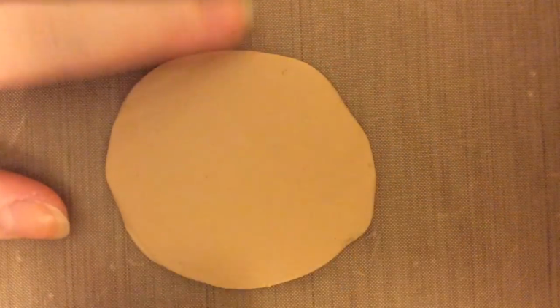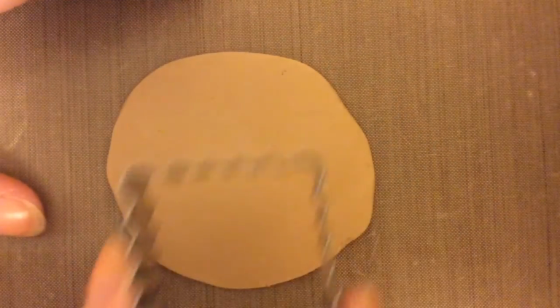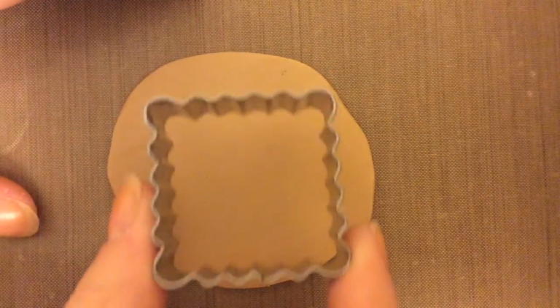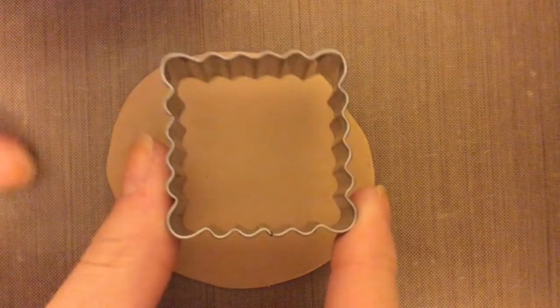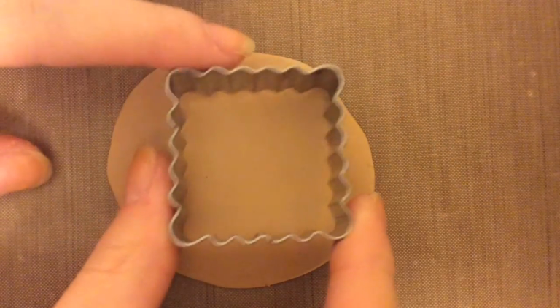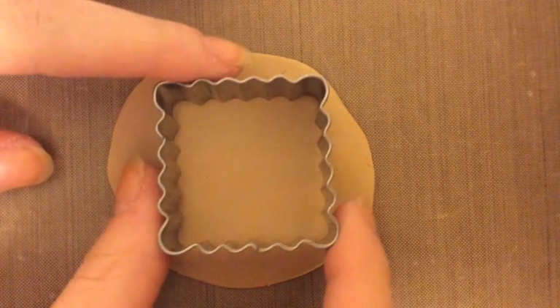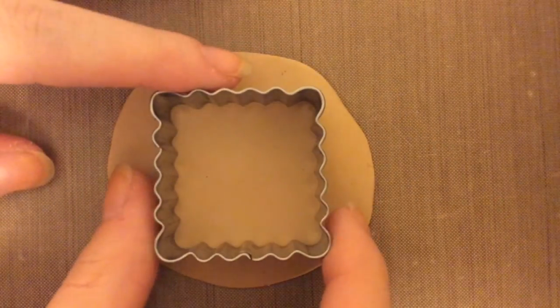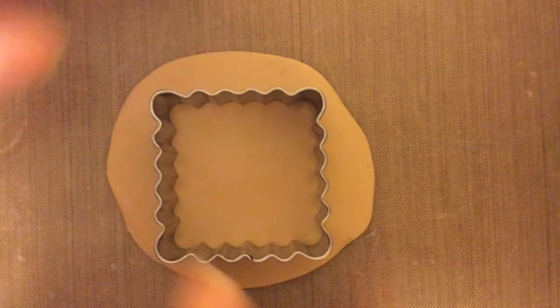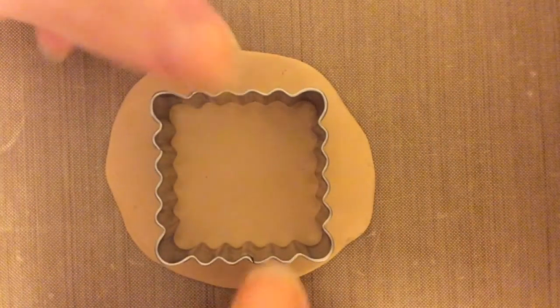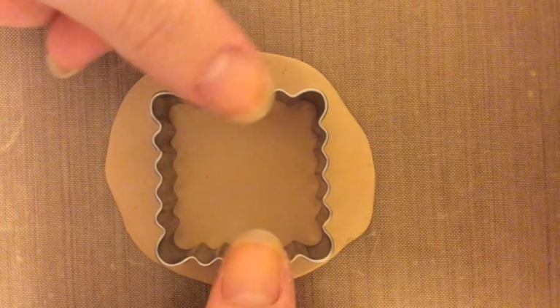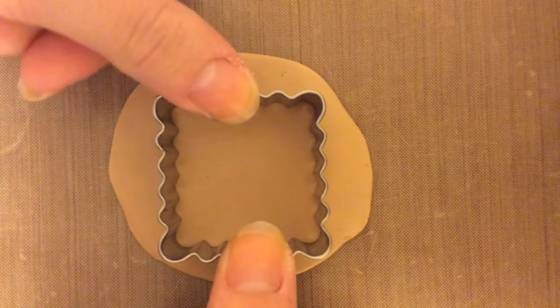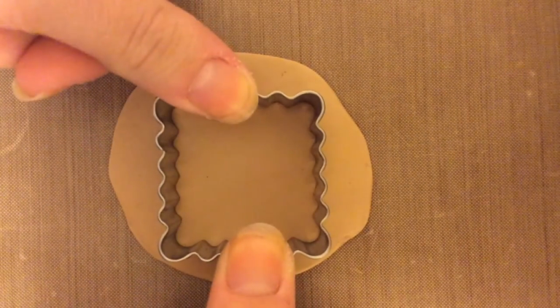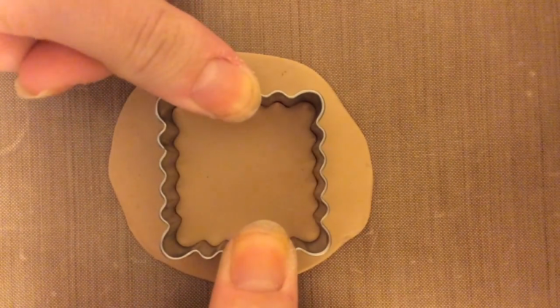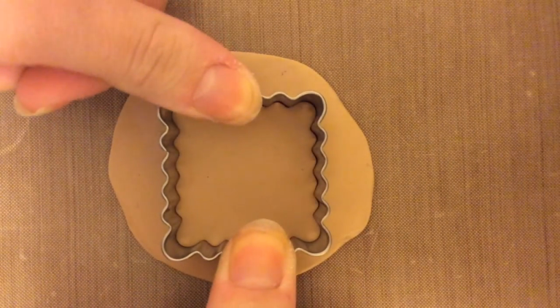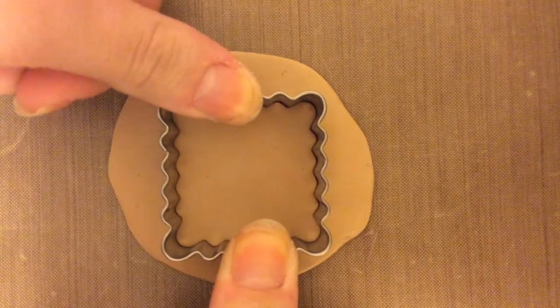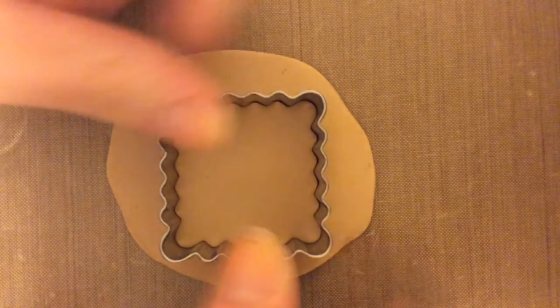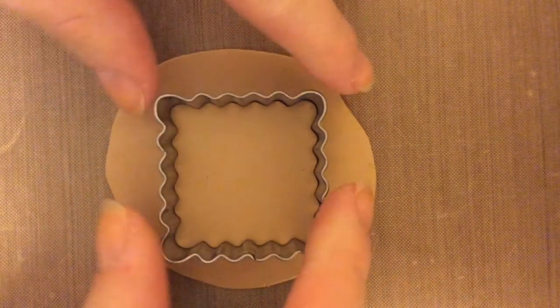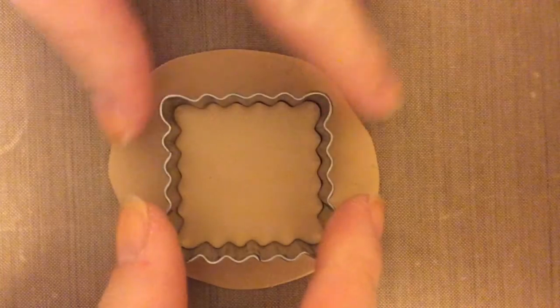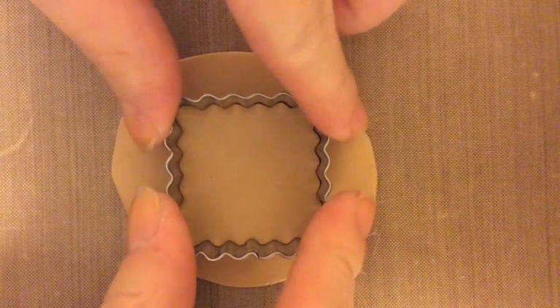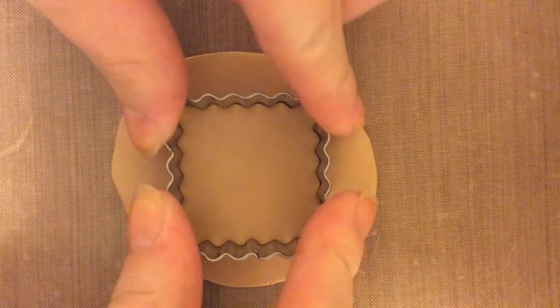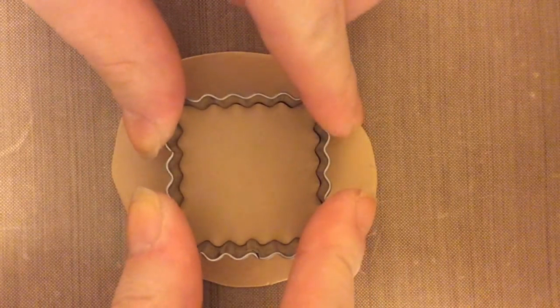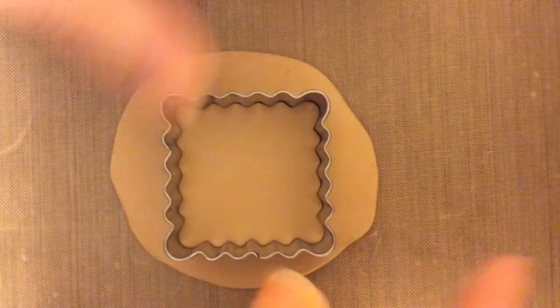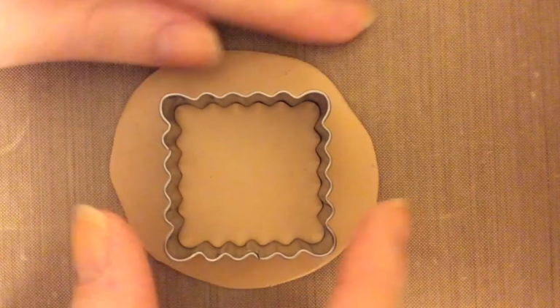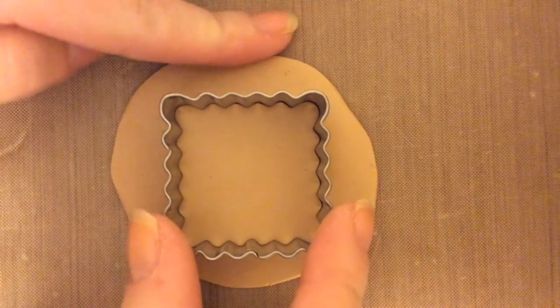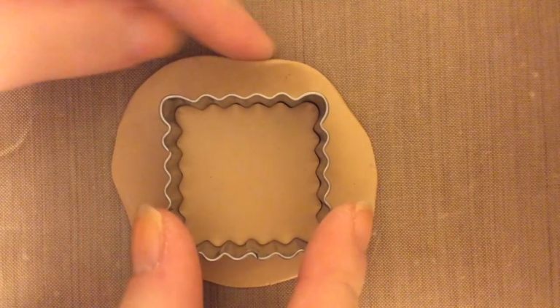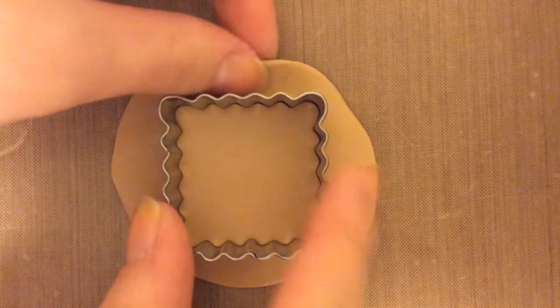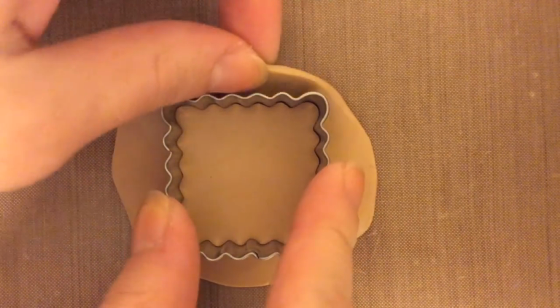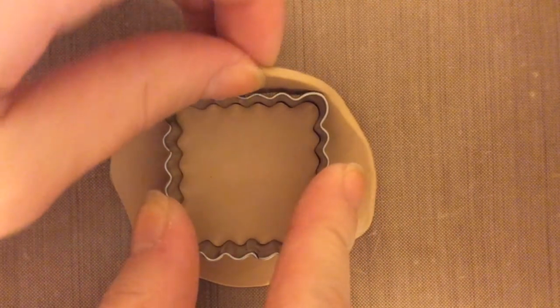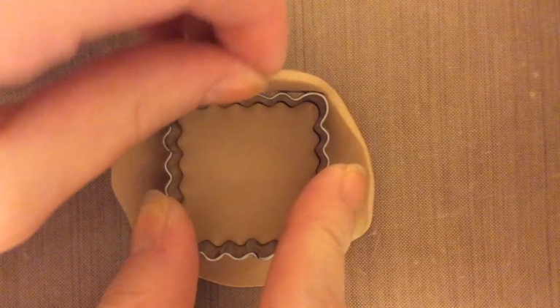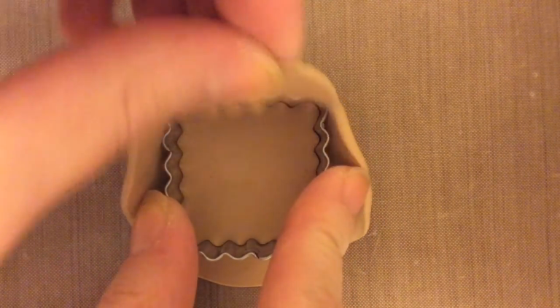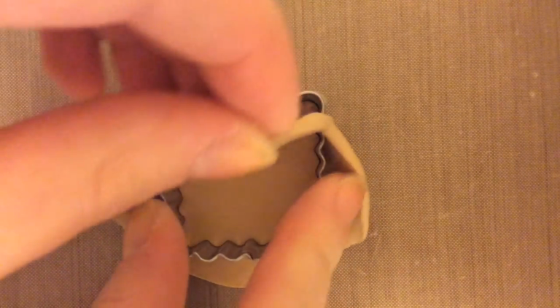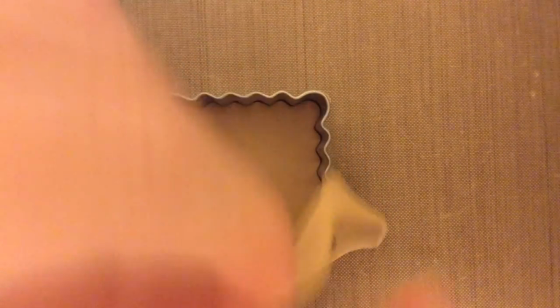First, you want to flatten out a piece of tan clay and then use your cookie cutter to cut out the shape that you need.